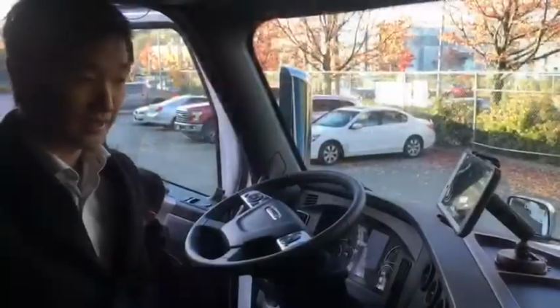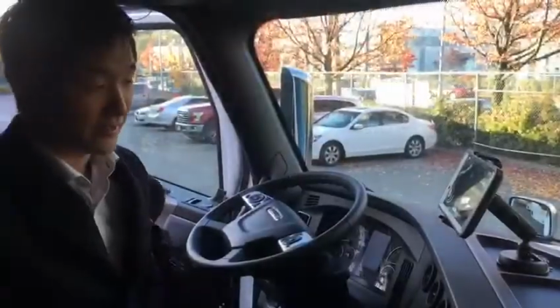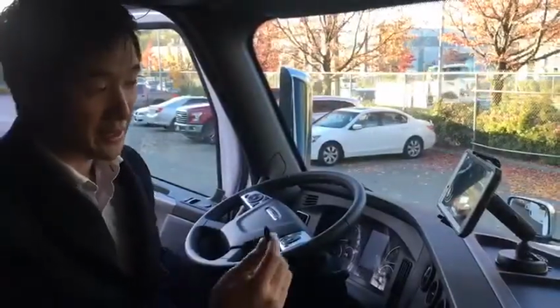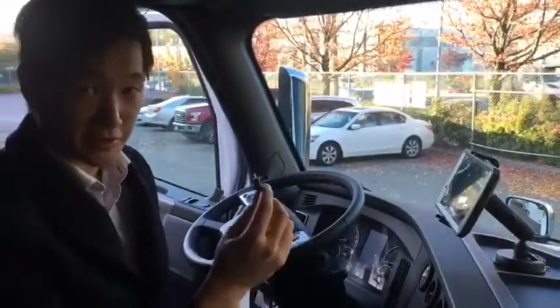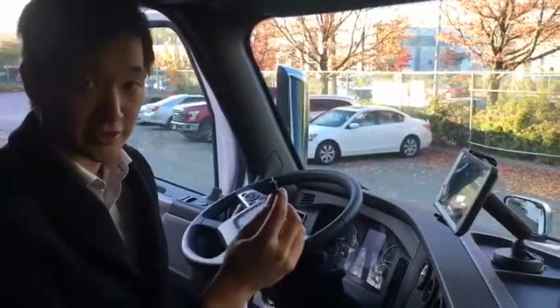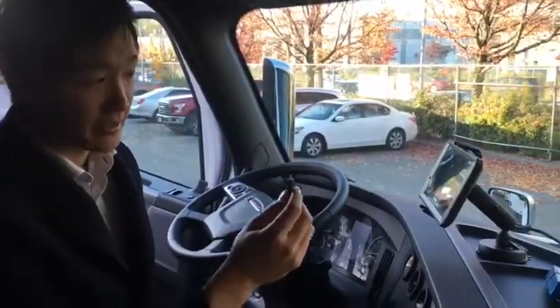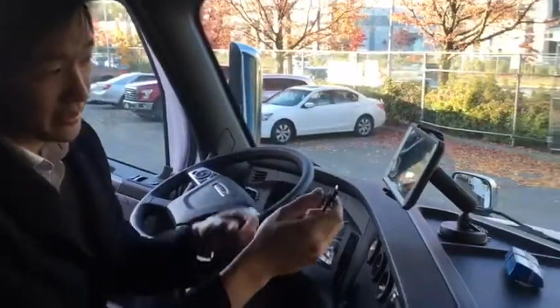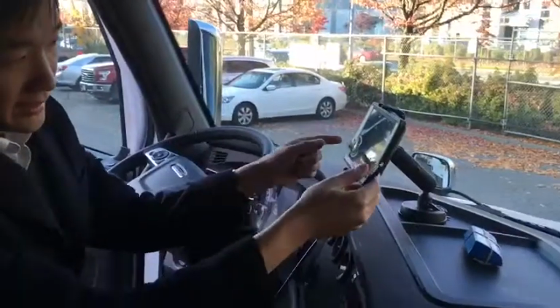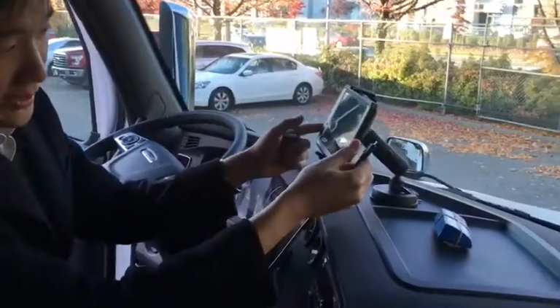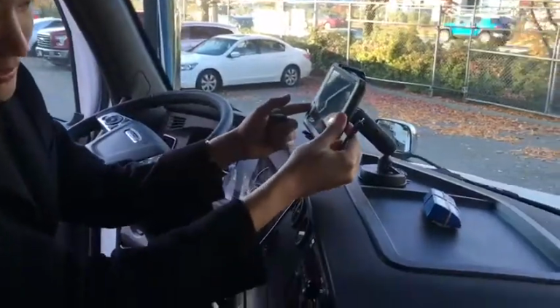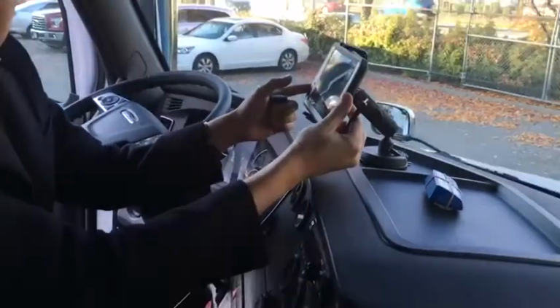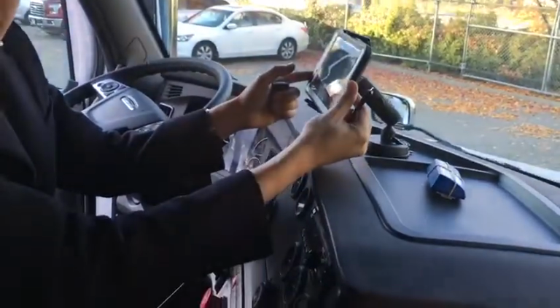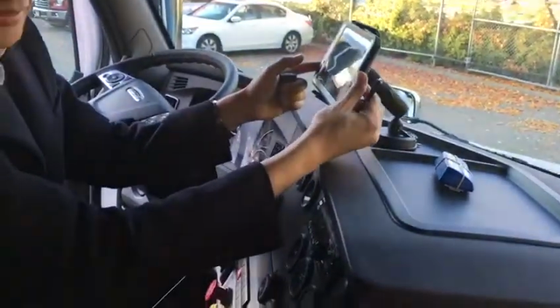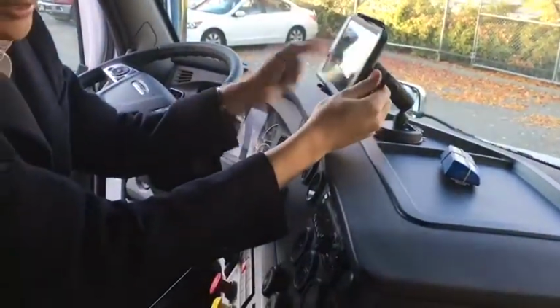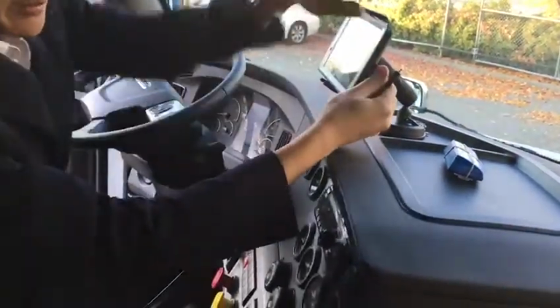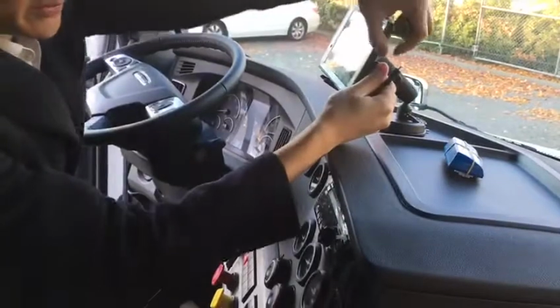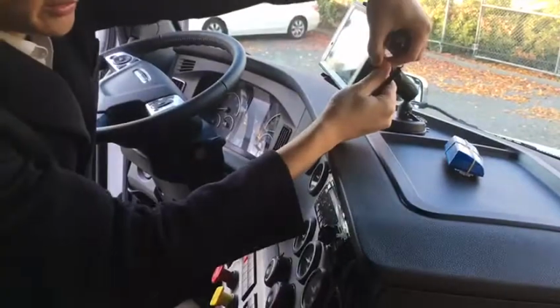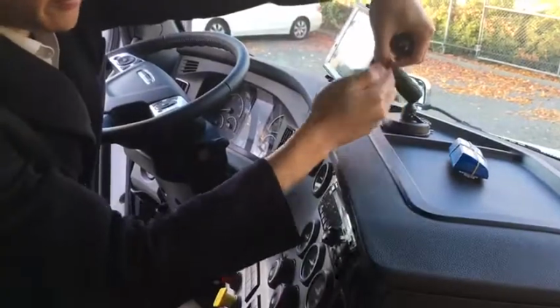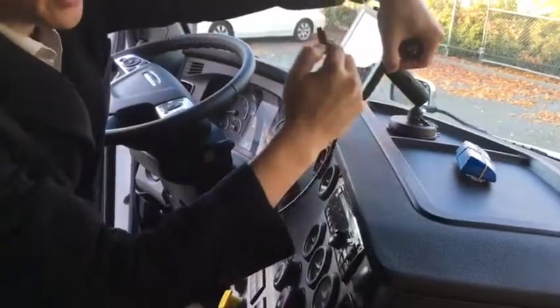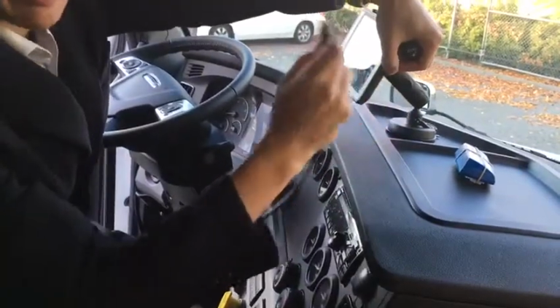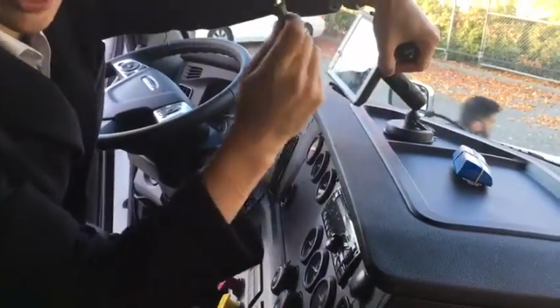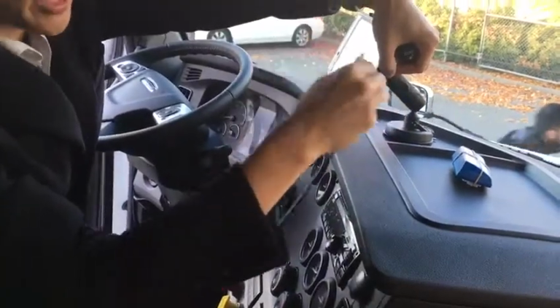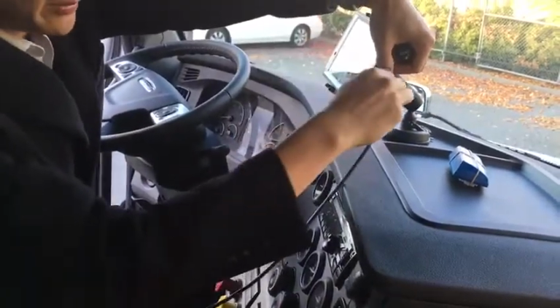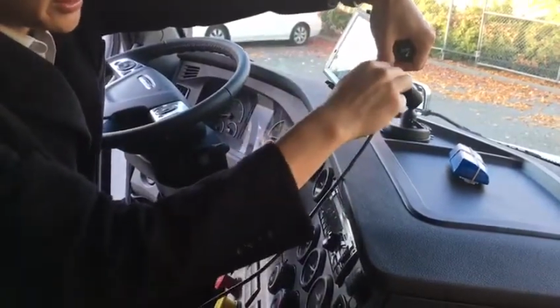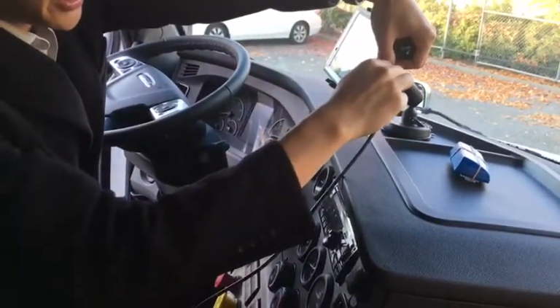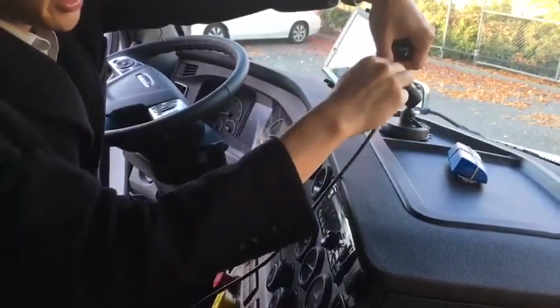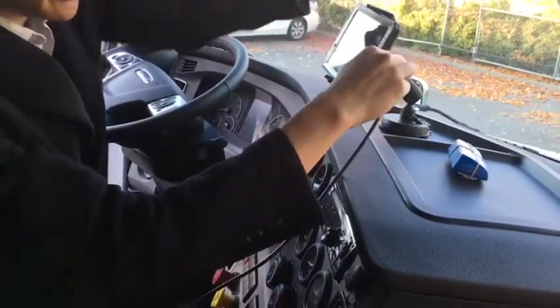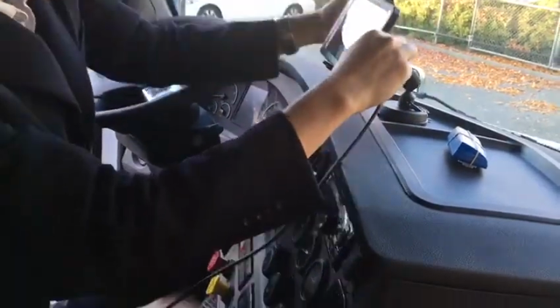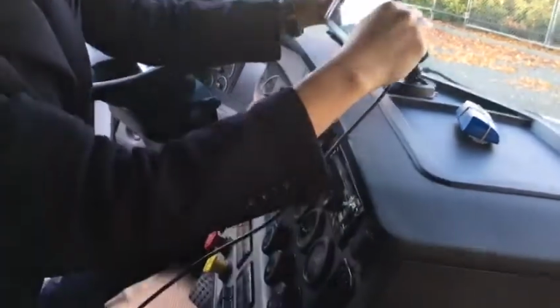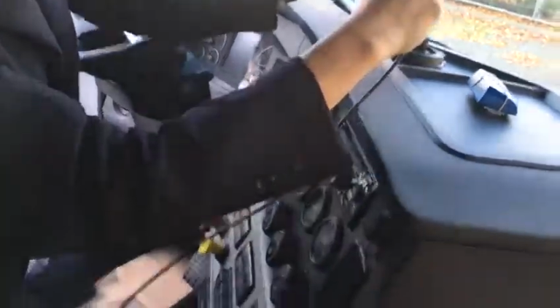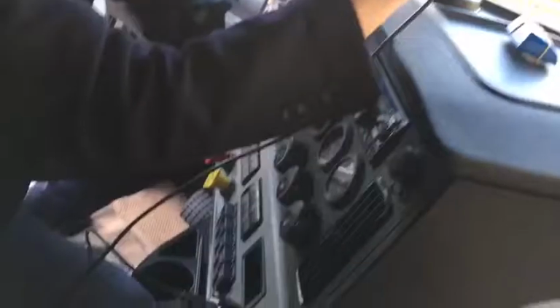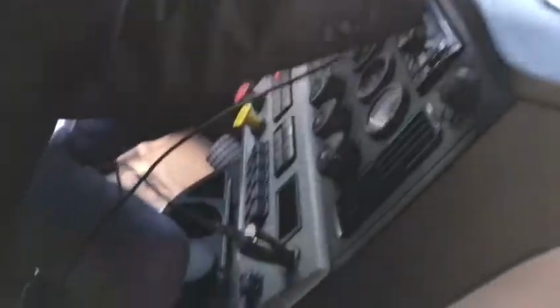The final step is just to charge the tablet. There's a bottom flap on the tablet that you can open up to access the port. Now you can plug the charging cable into the tablet and plug it into the lighter adapter.